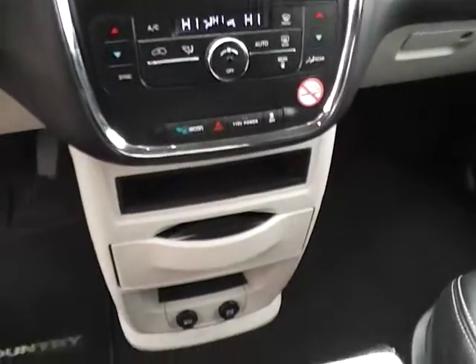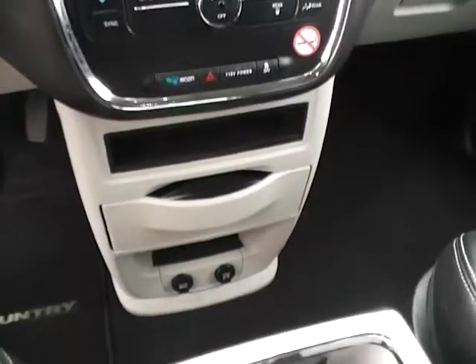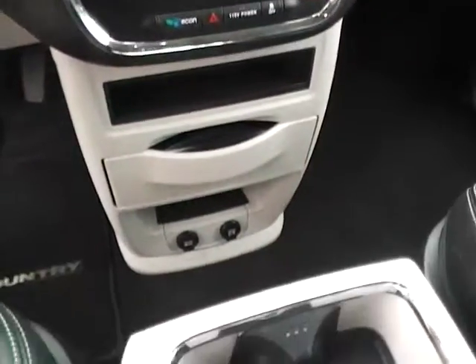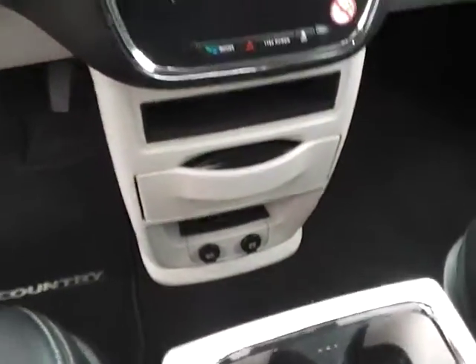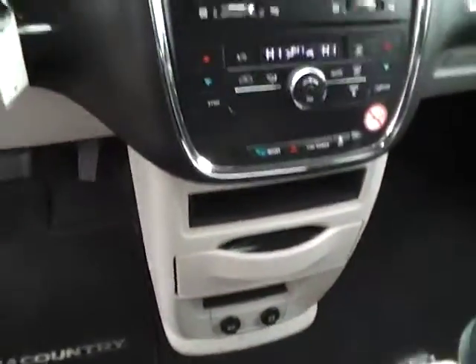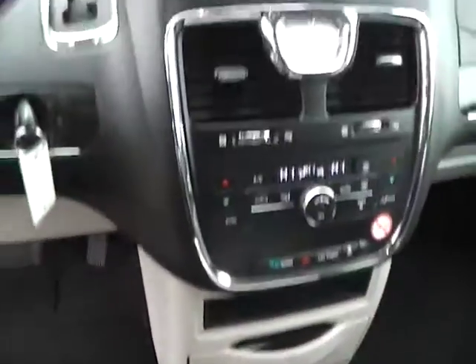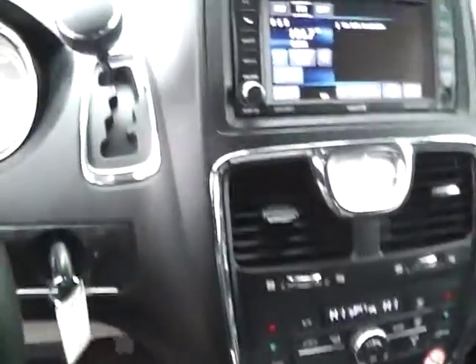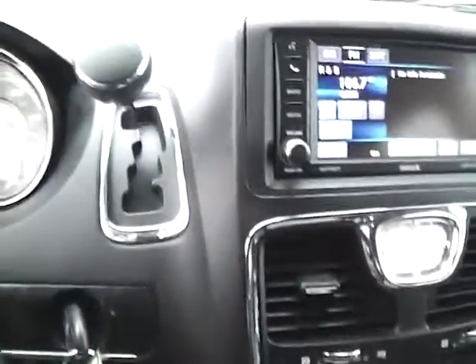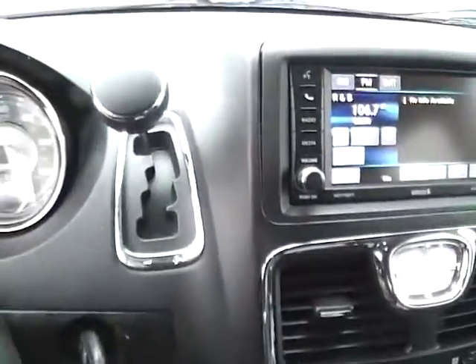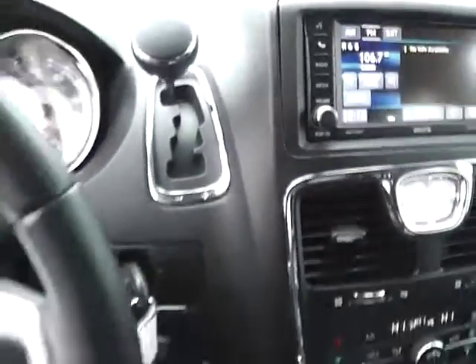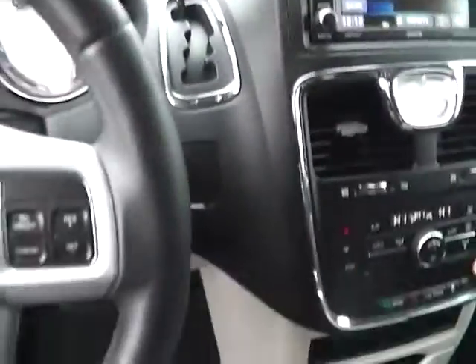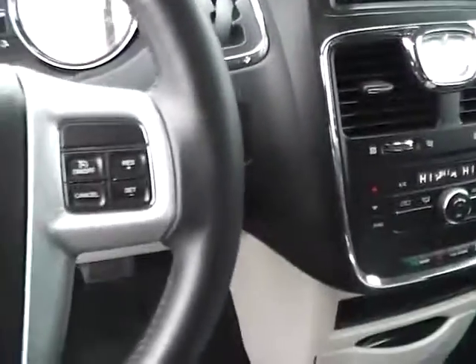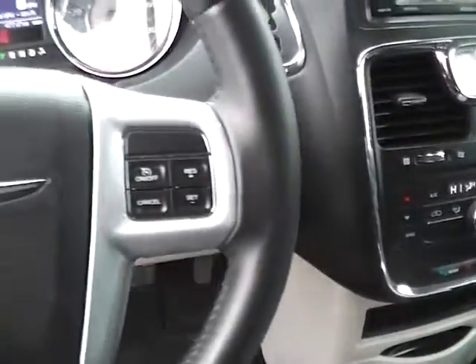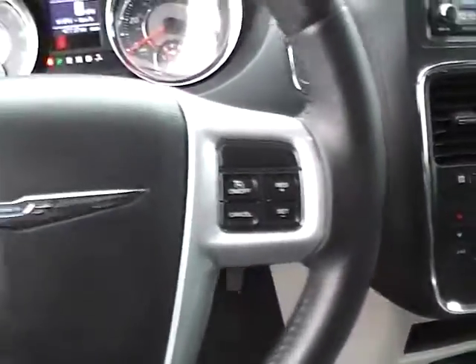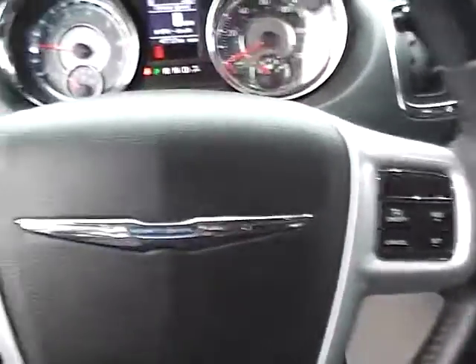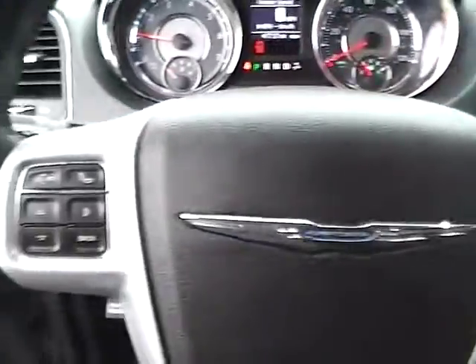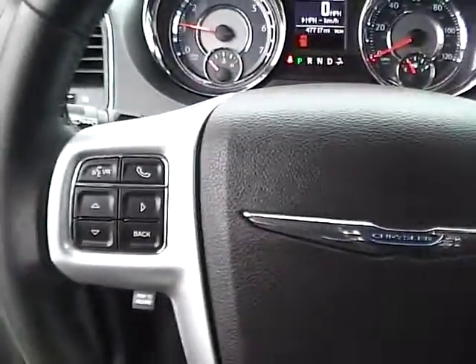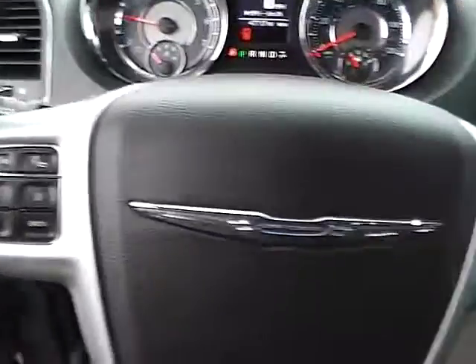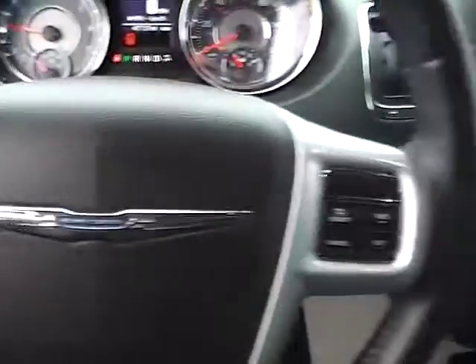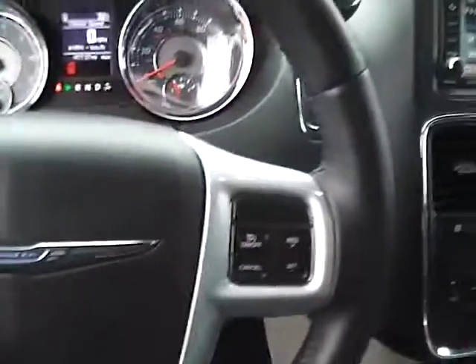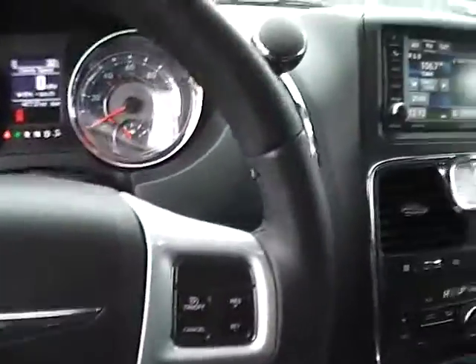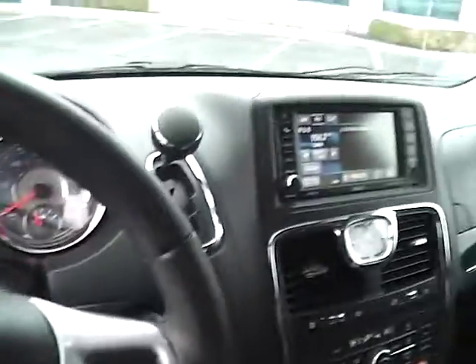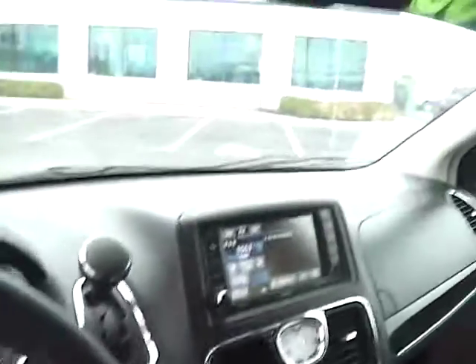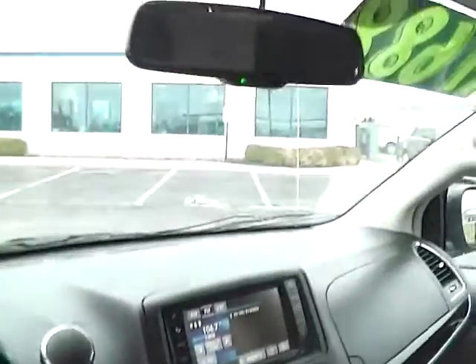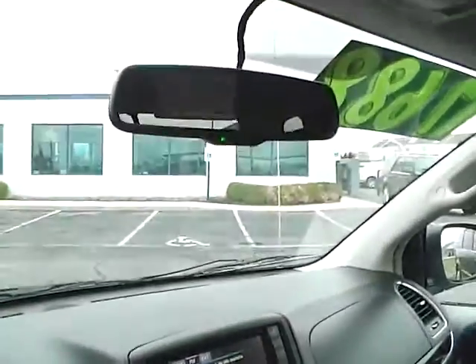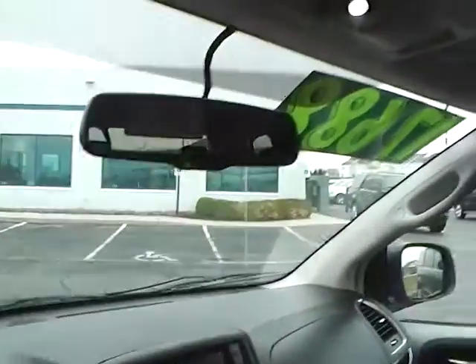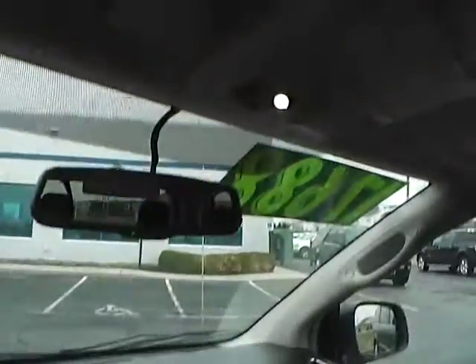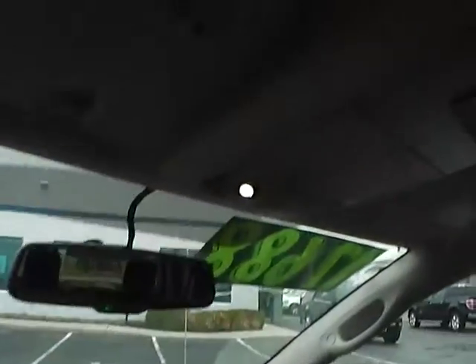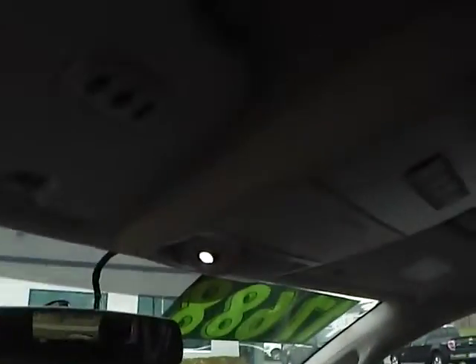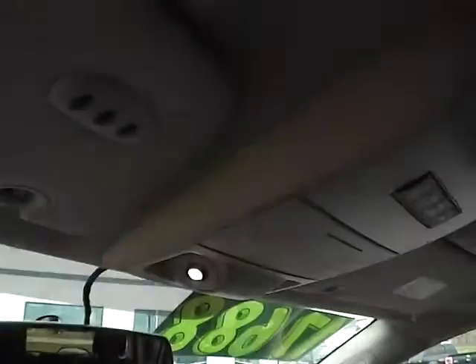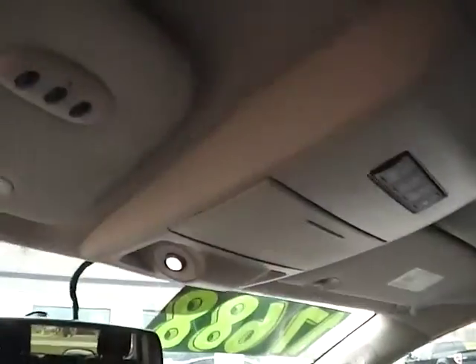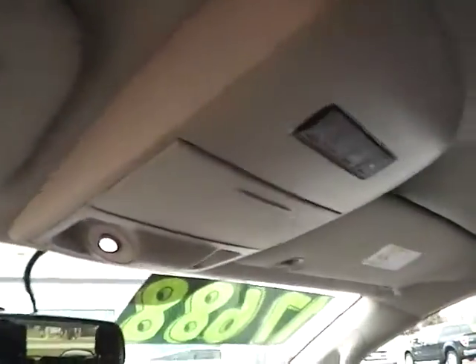Lots of storage and power outlets, dual shift modes, leather wrapped steering wheel with audio controls, auto dimming rear view mirror, and universal garage door opener.